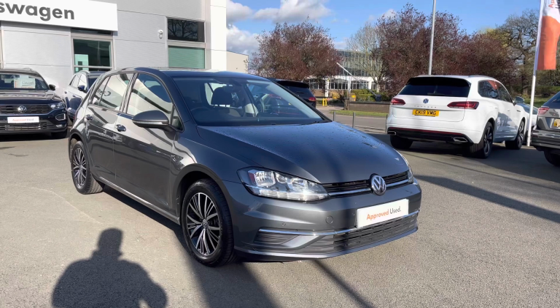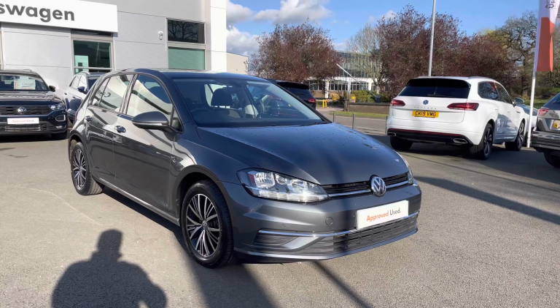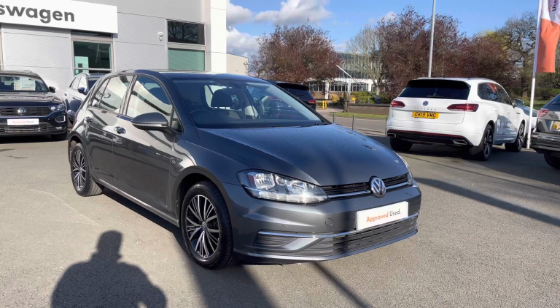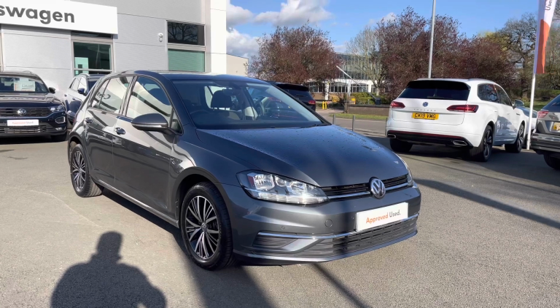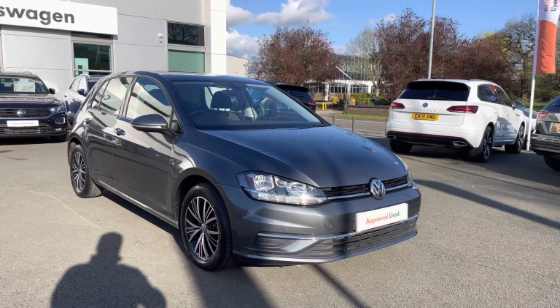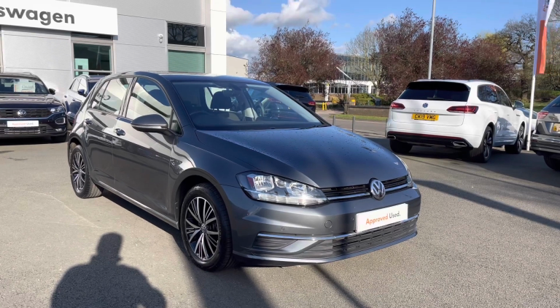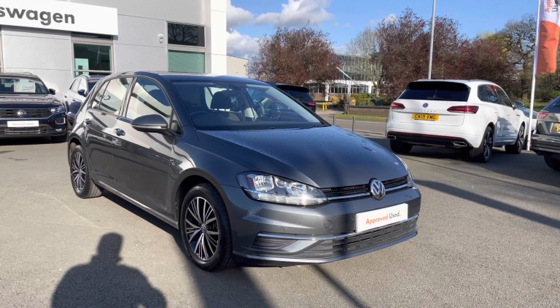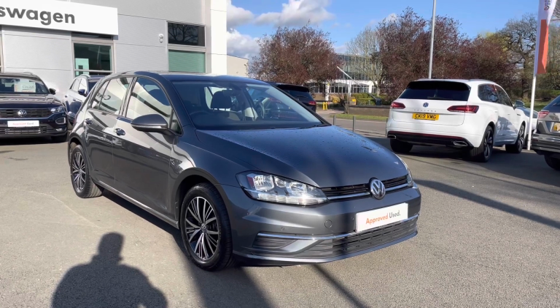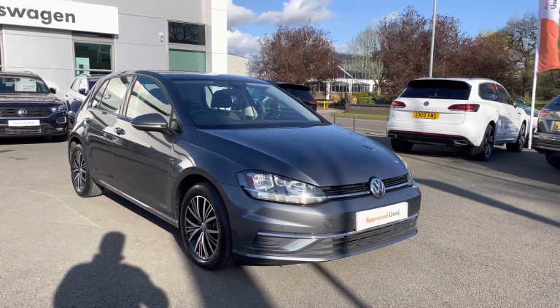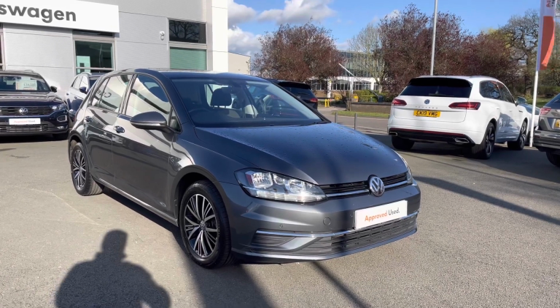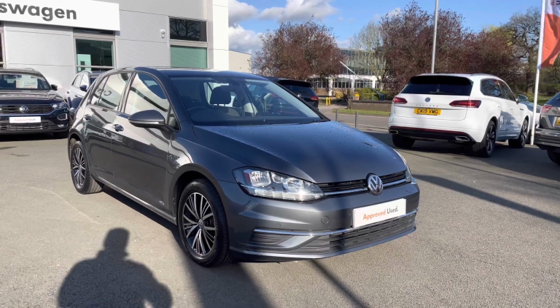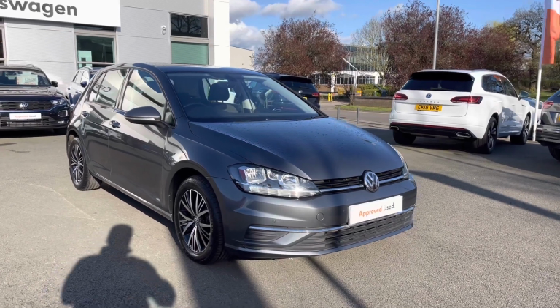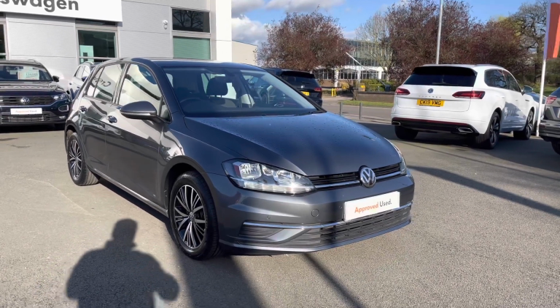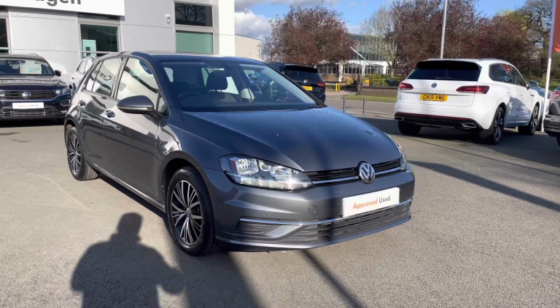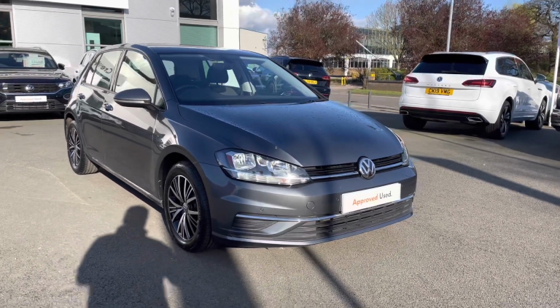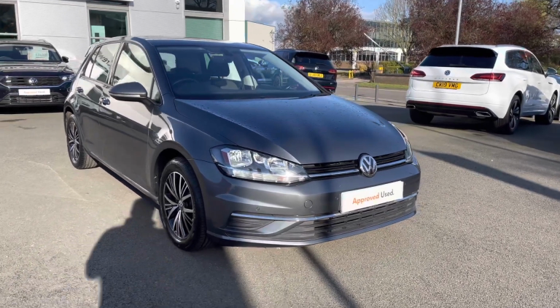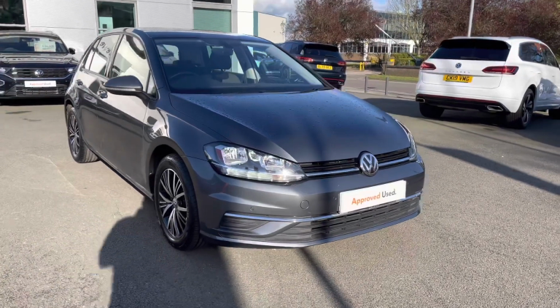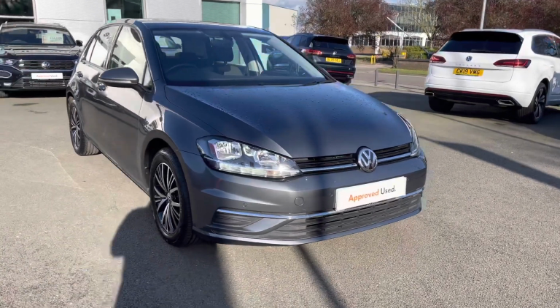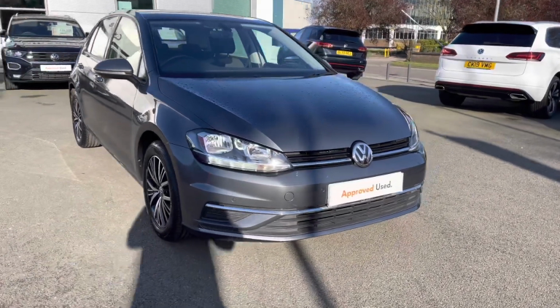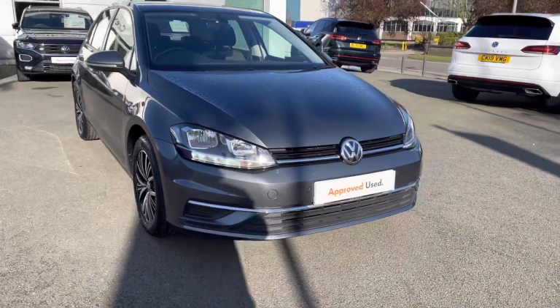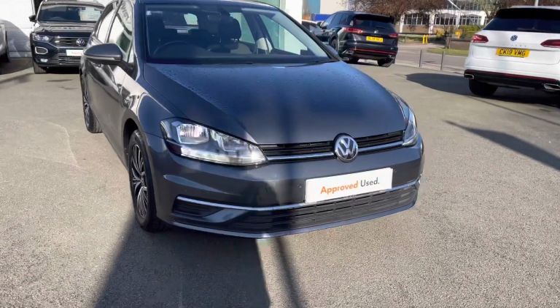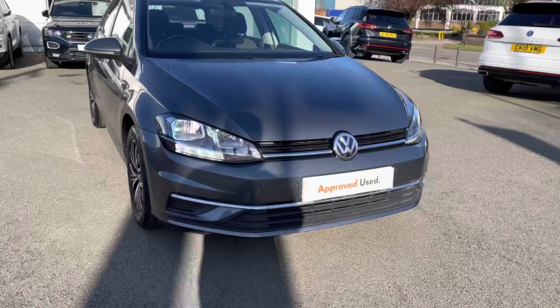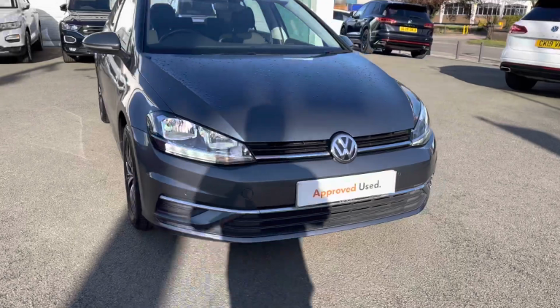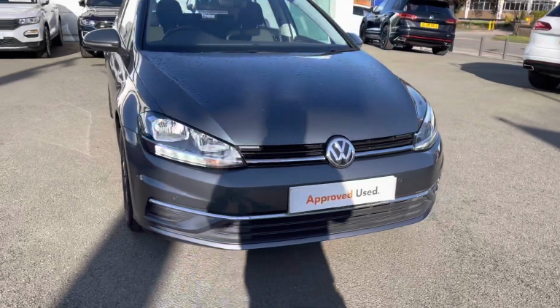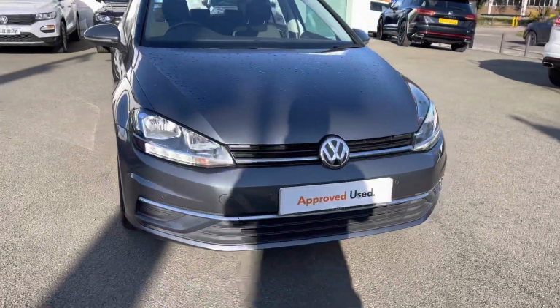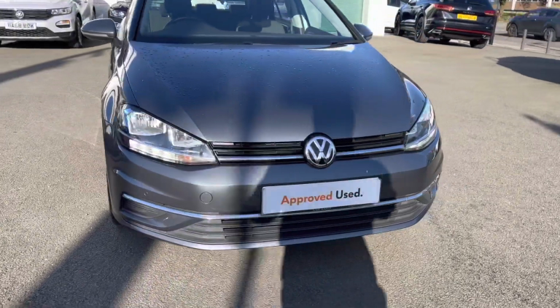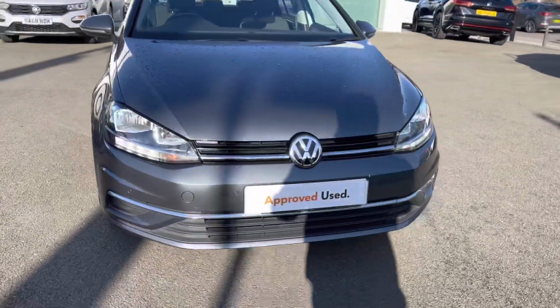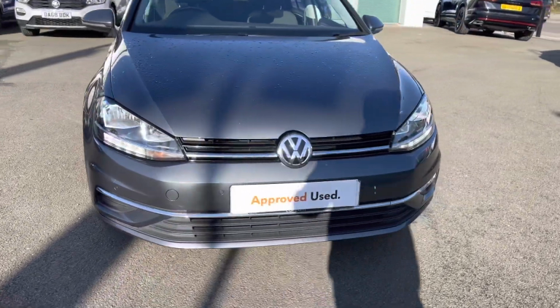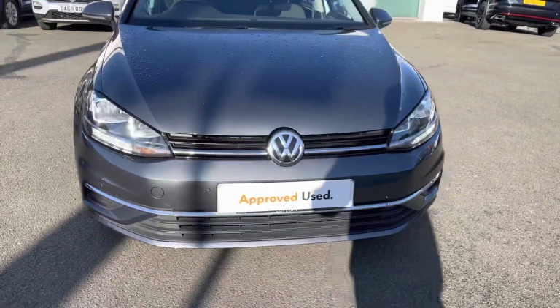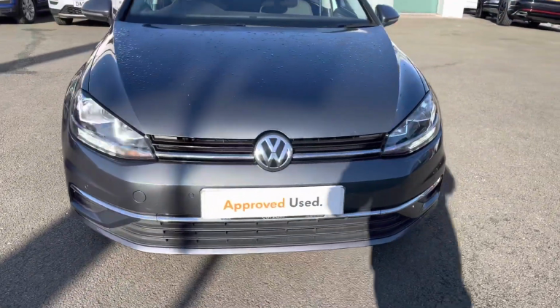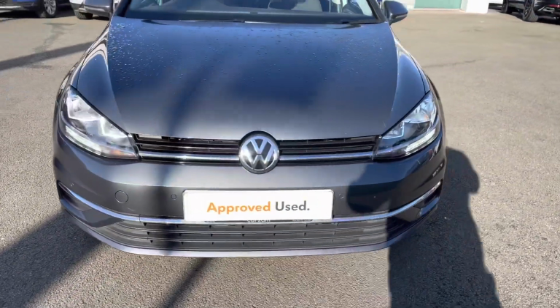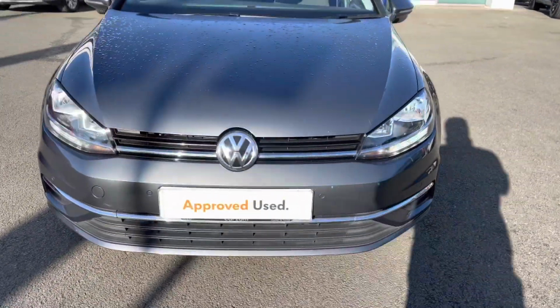Being a previously owned car, you will get 2 years warranty, 2 years roadside assistance, 2 years MOT cover and much more. There's a fantastic range of benefits available to you.